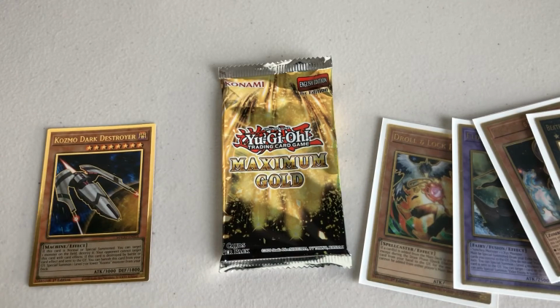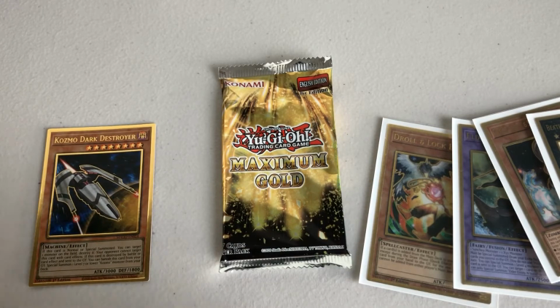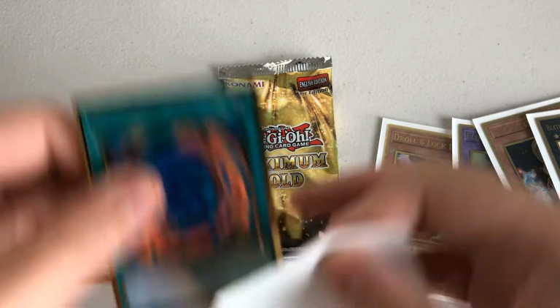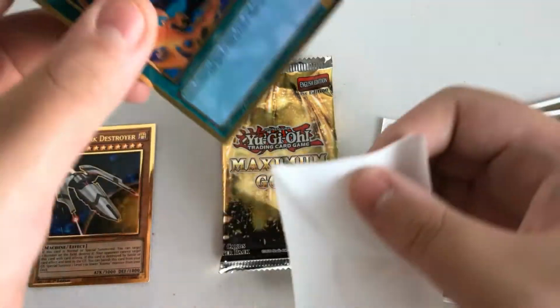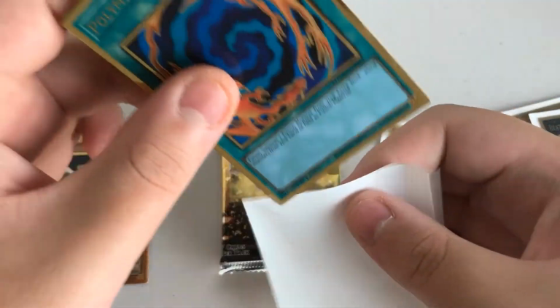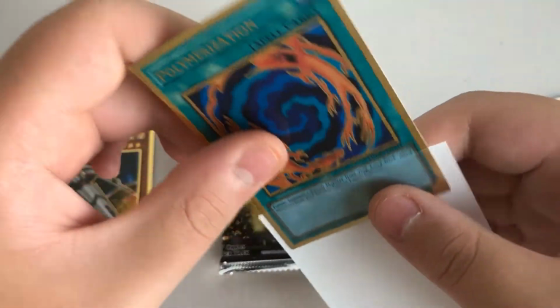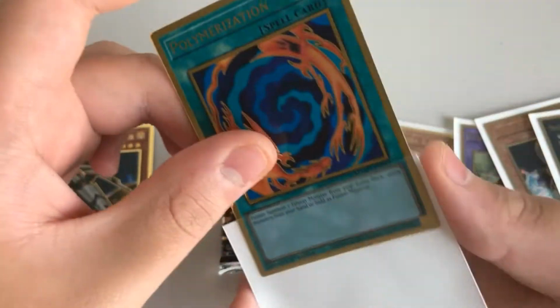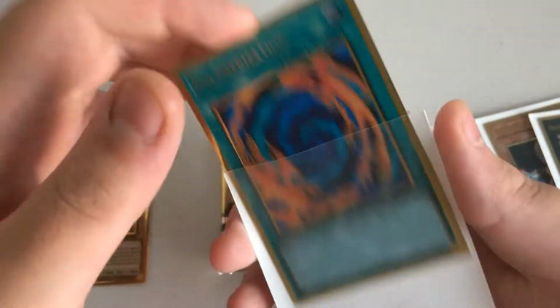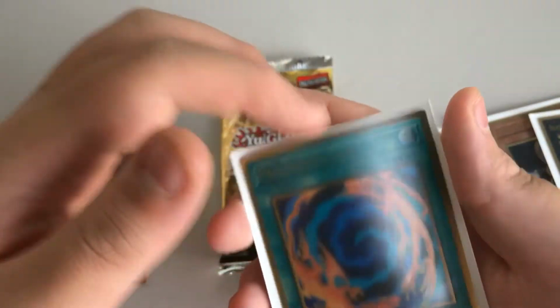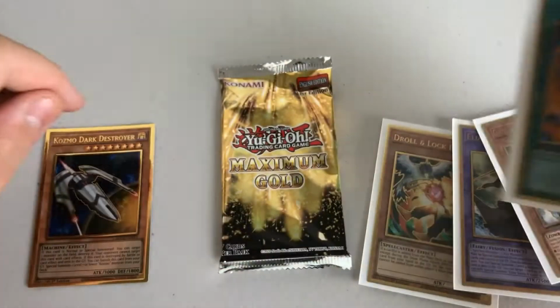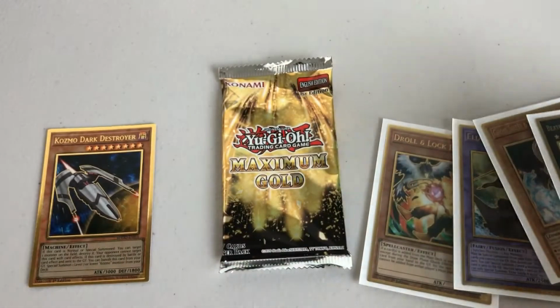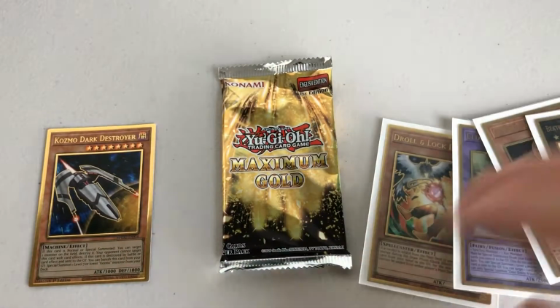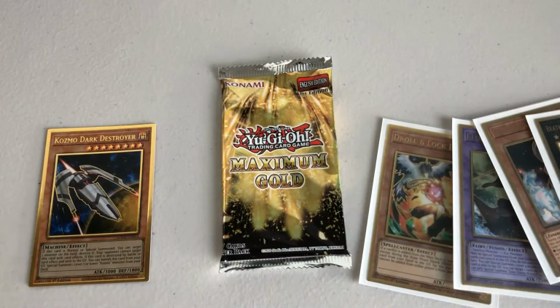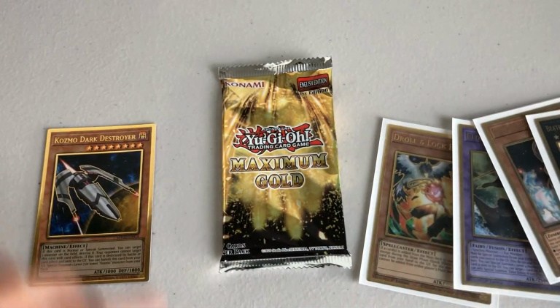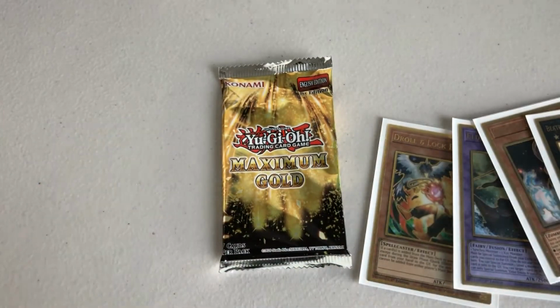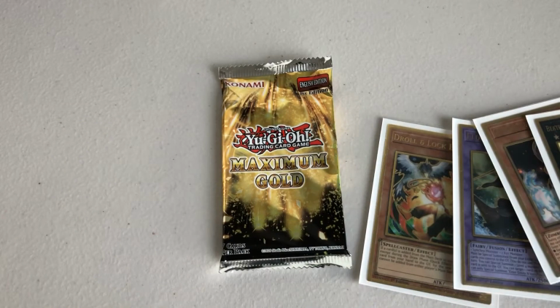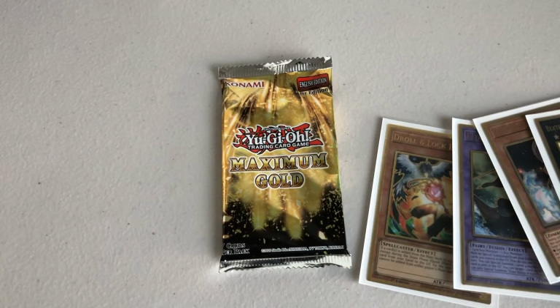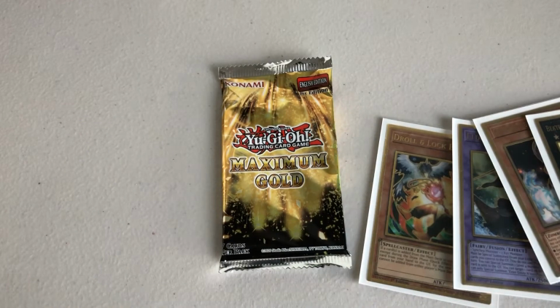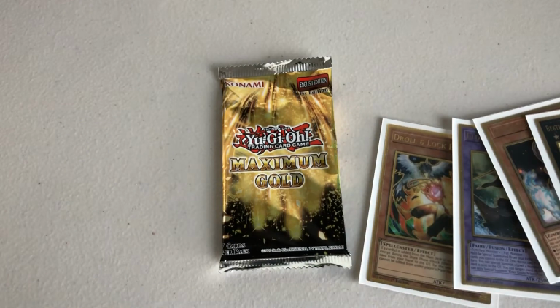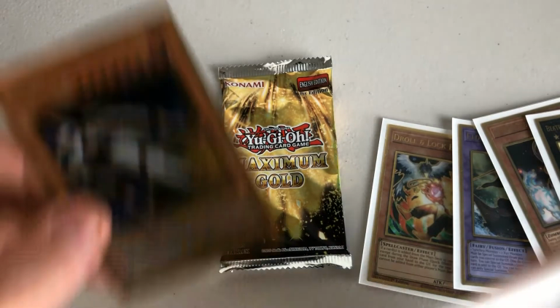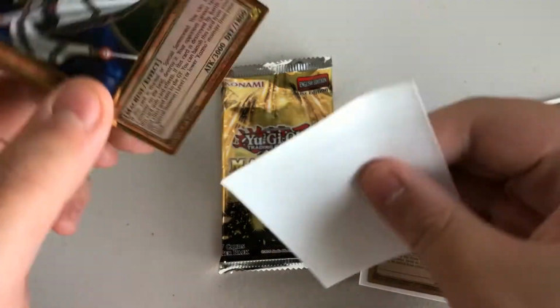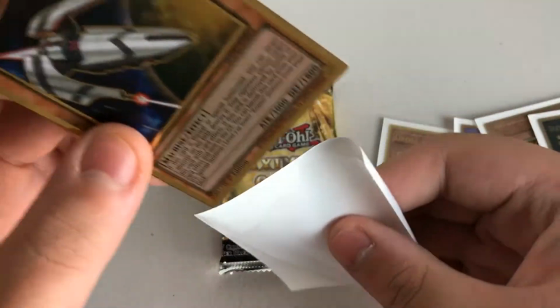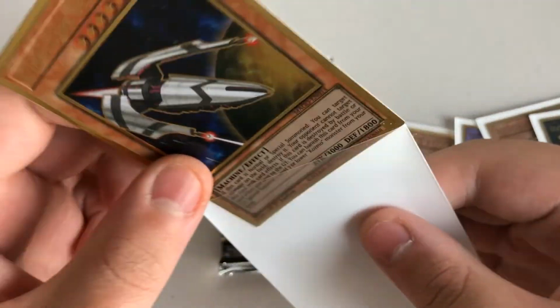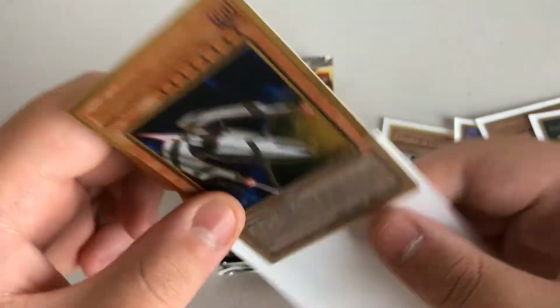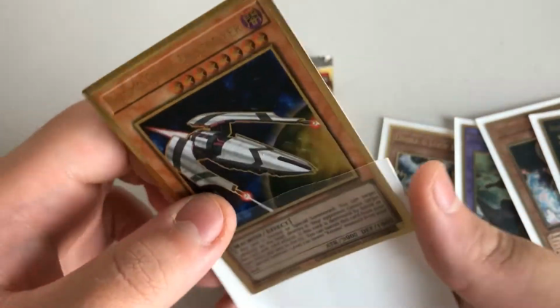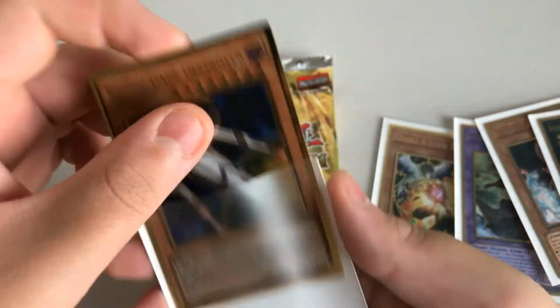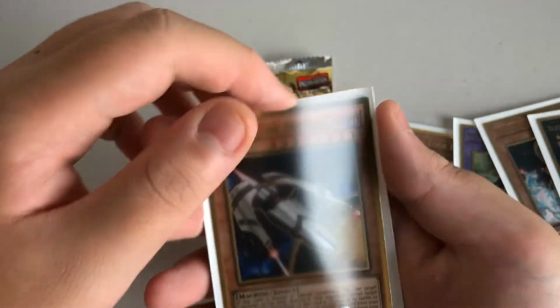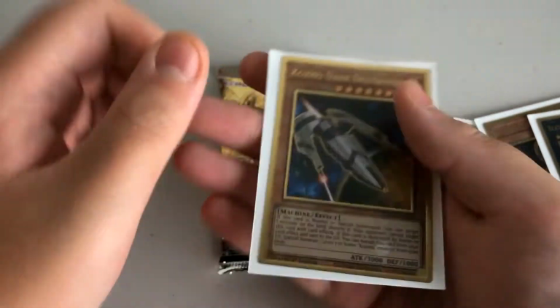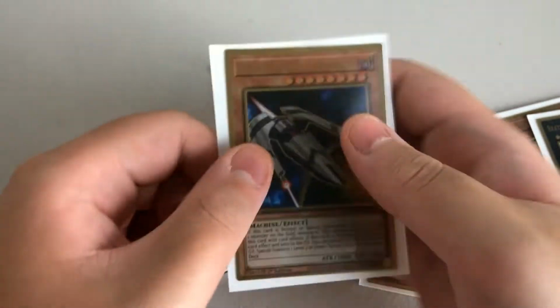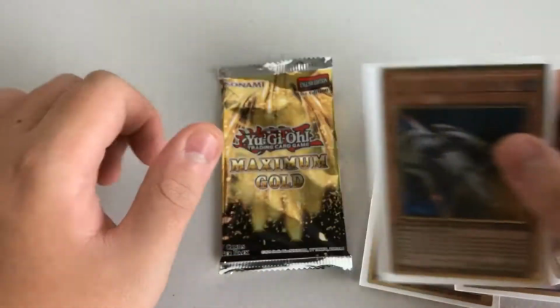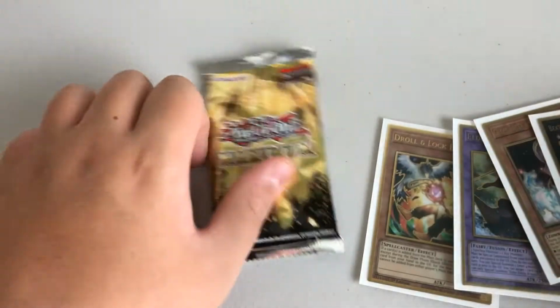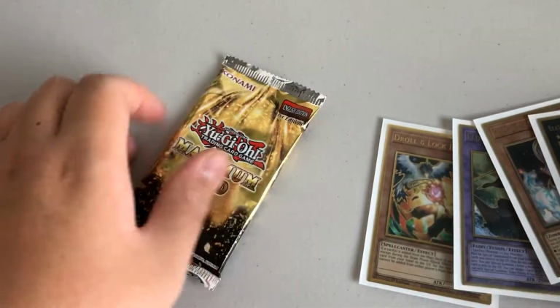Very cool — original Polymerization artwork, fuses two monsters from hand or field. Very cool. And Cosmo Dark Destroyer — not sure what this card does, but cool.